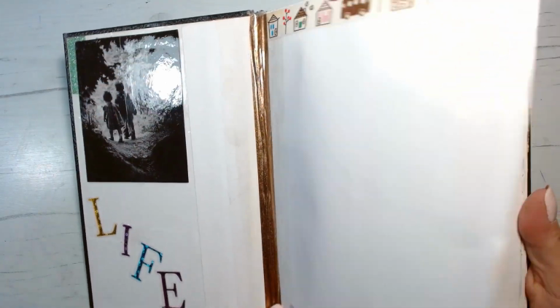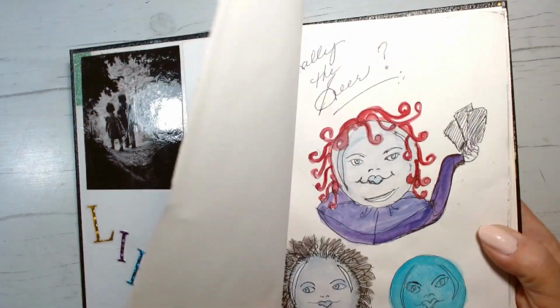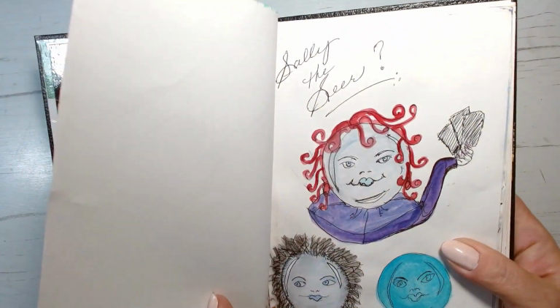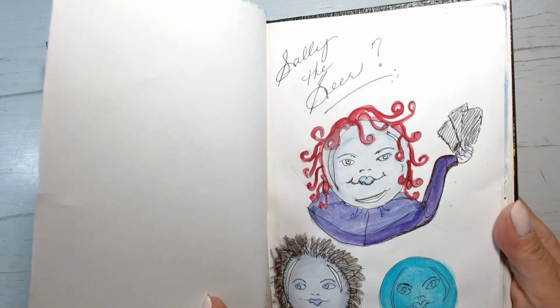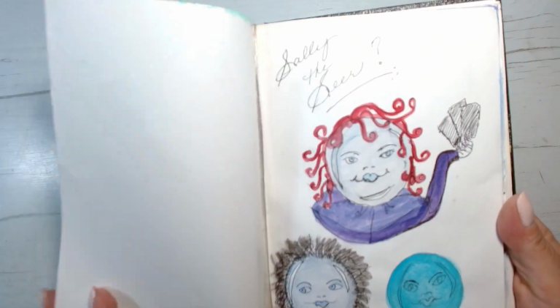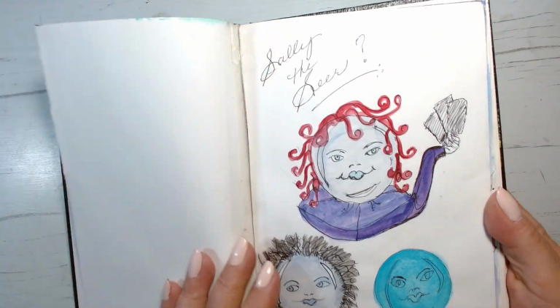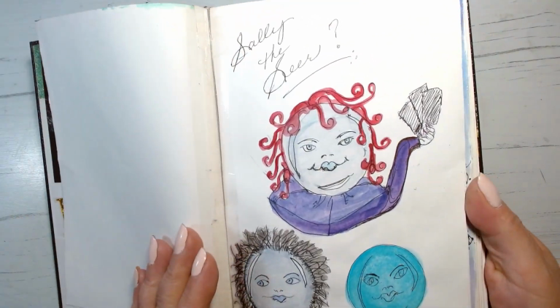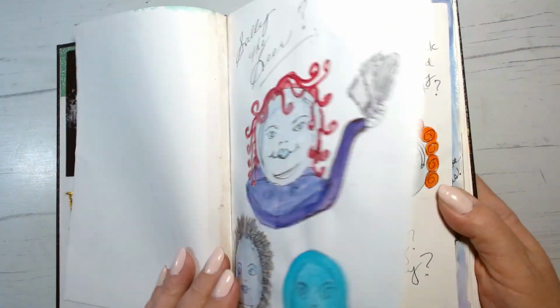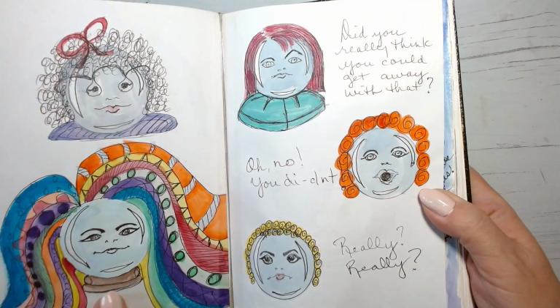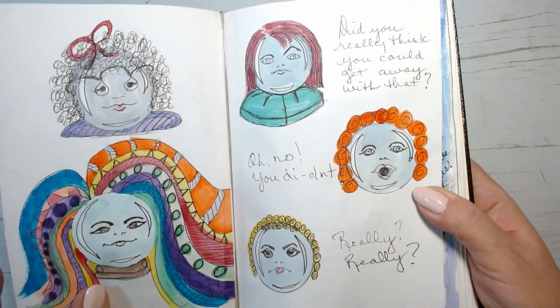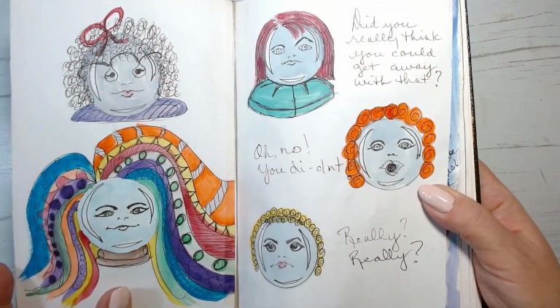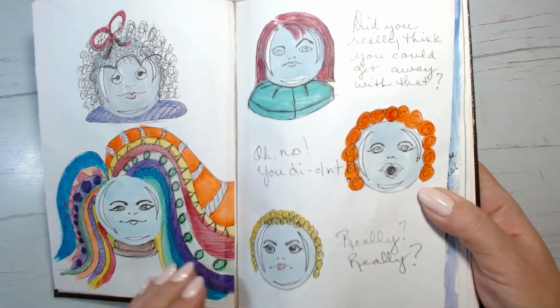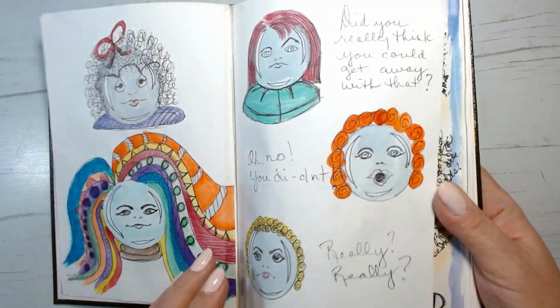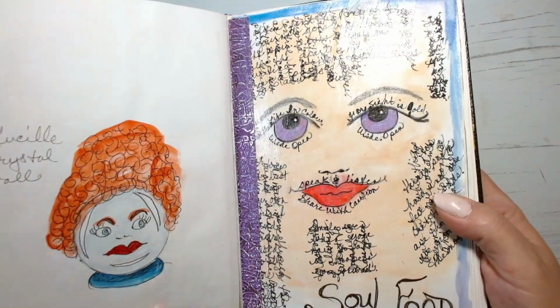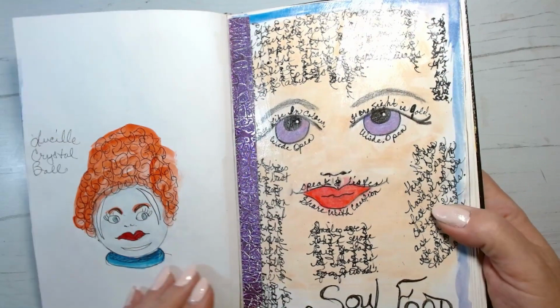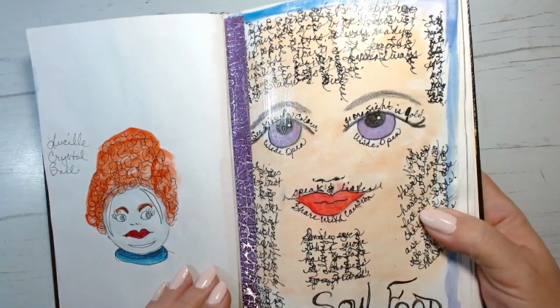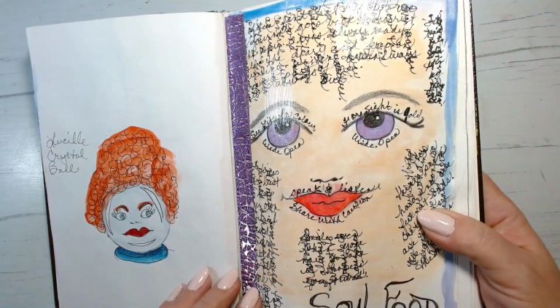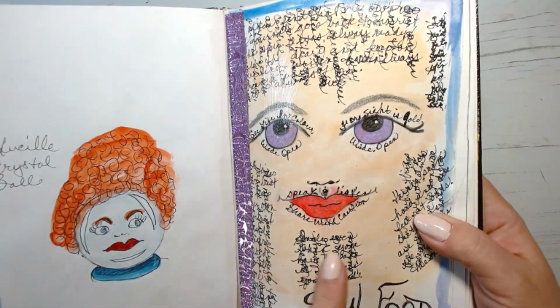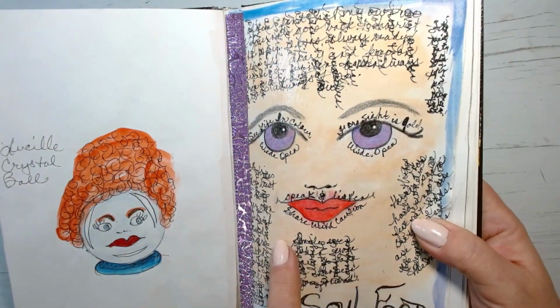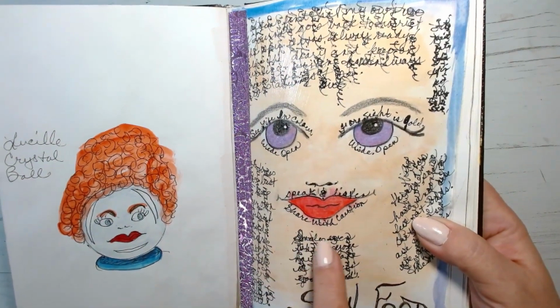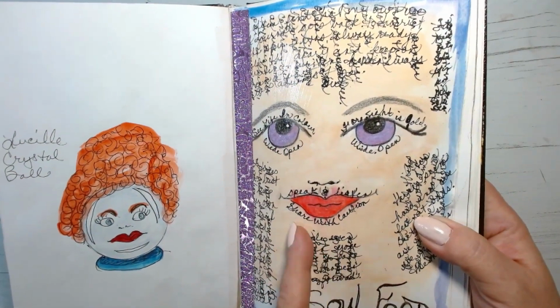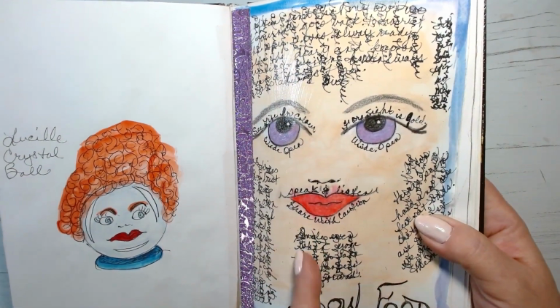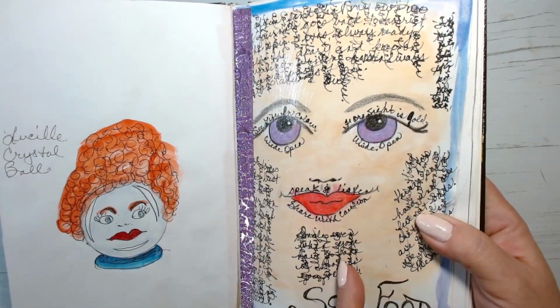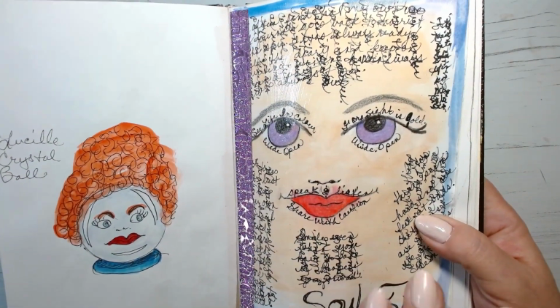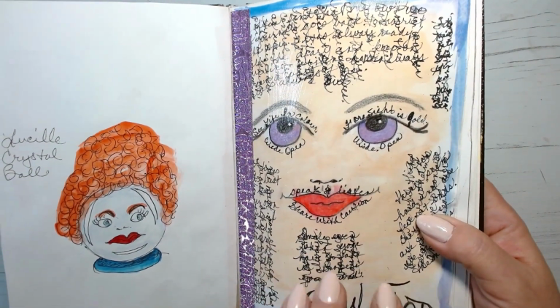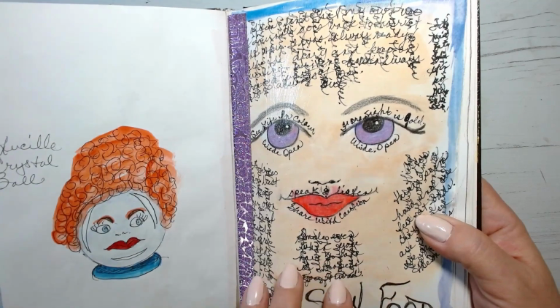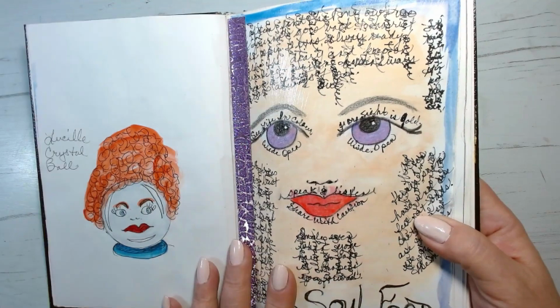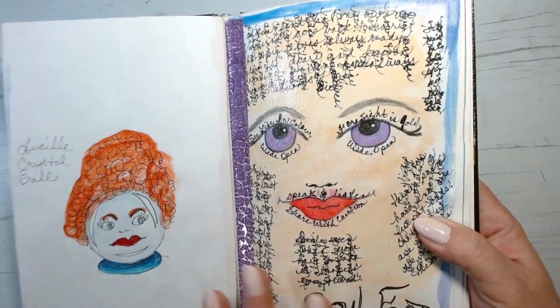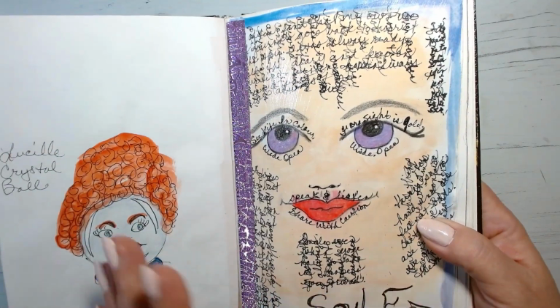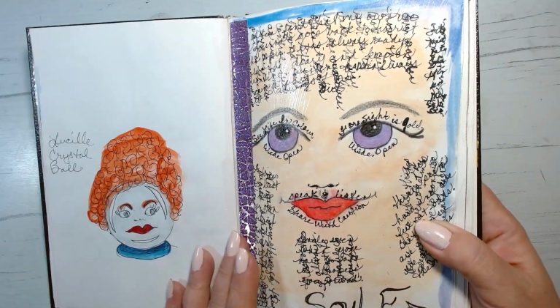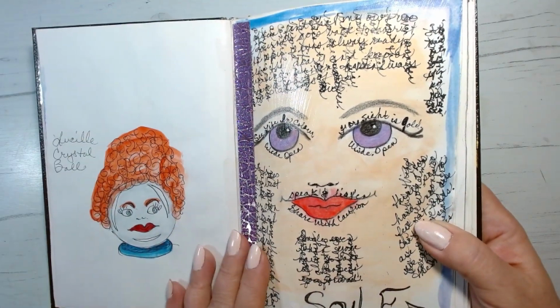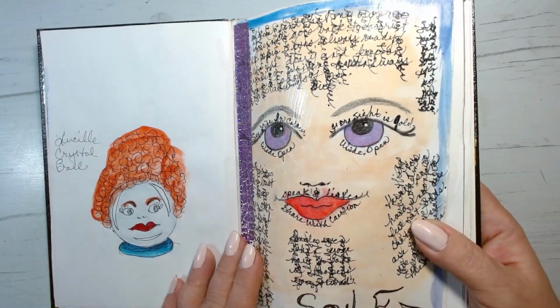These ones at the front are just 'Sally the Sear' crystal balls that I draw — just different crystal balls. And I write this way and this way so that anybody looking at this page wouldn't know what it says, but I do.